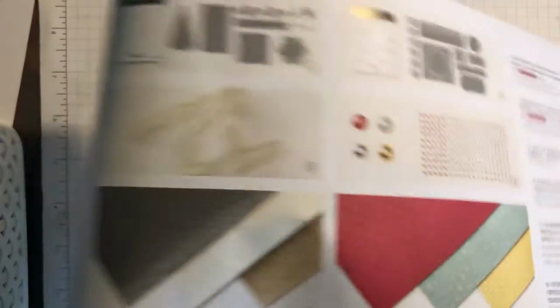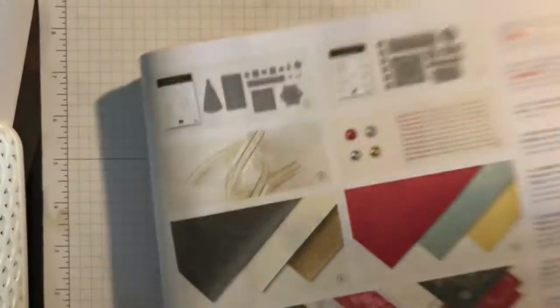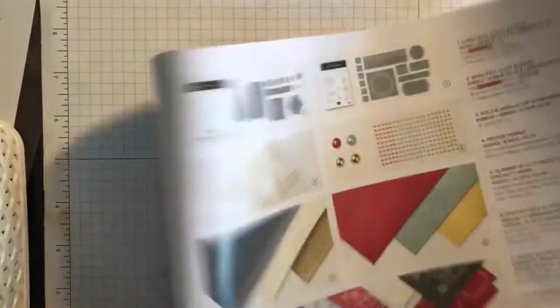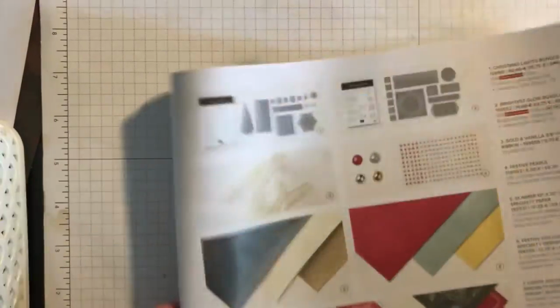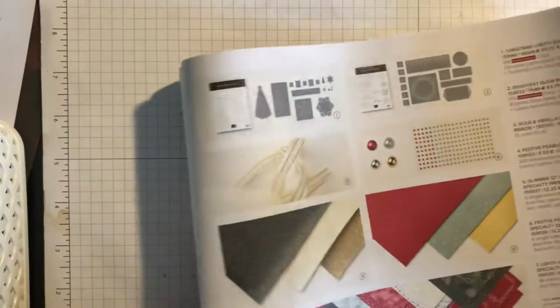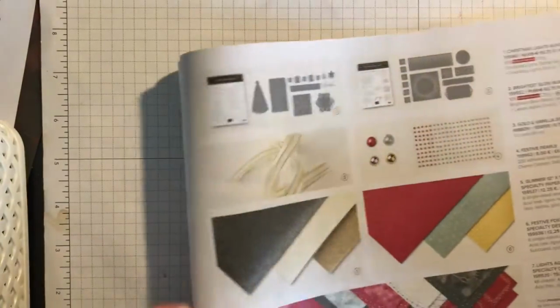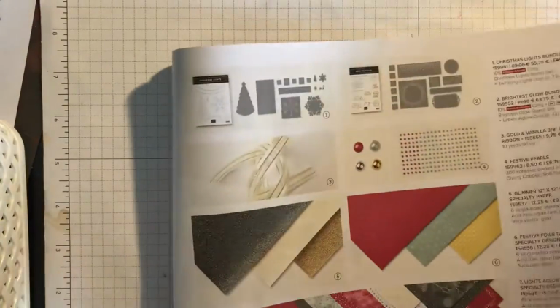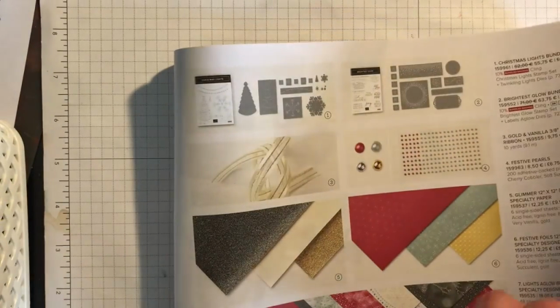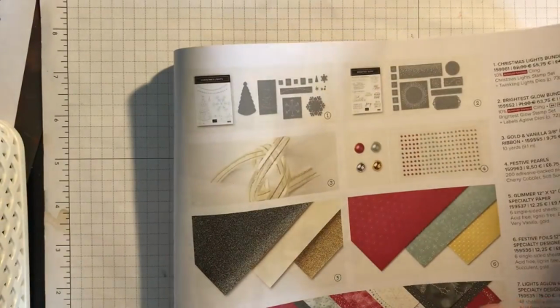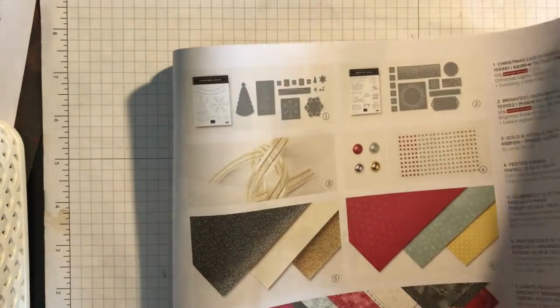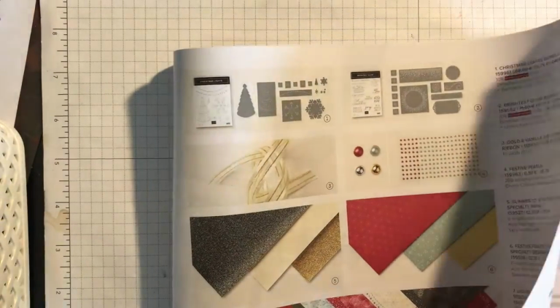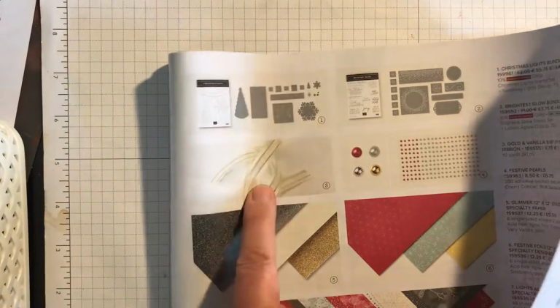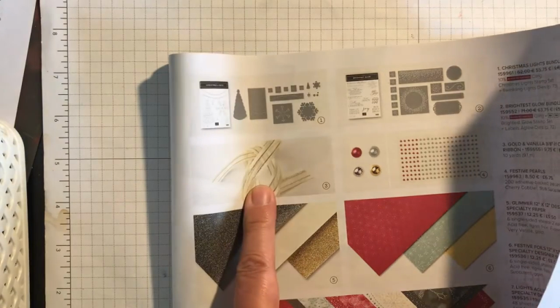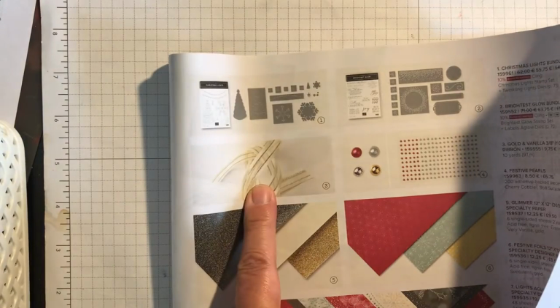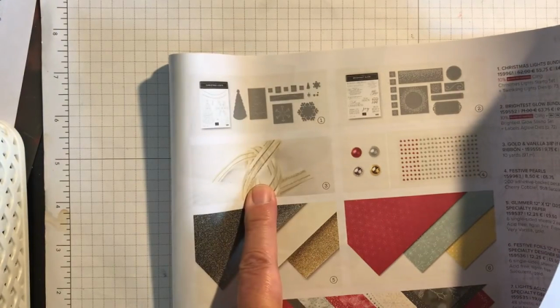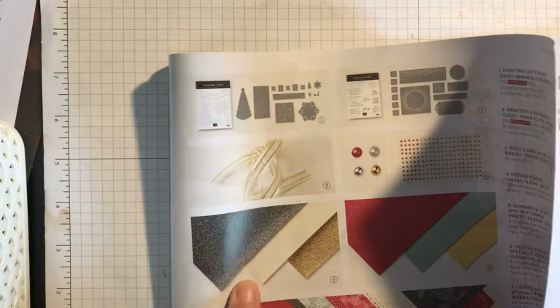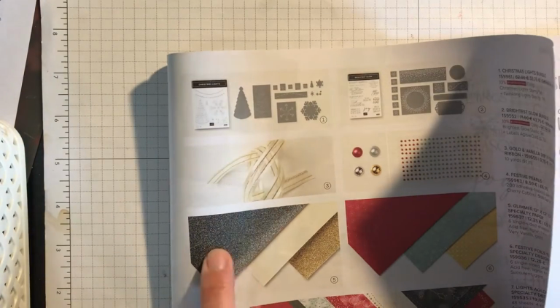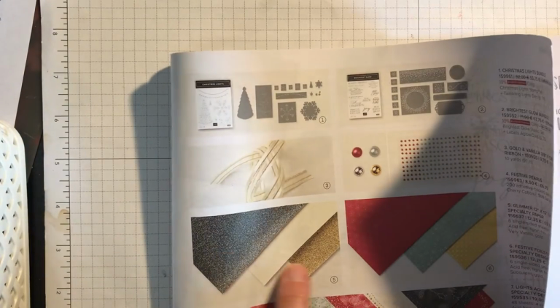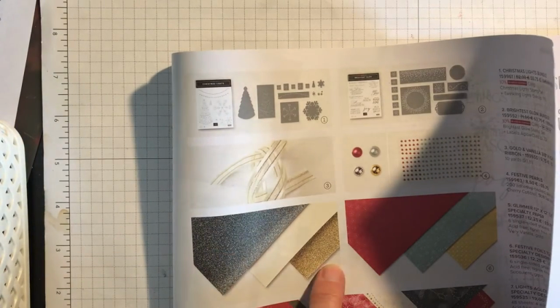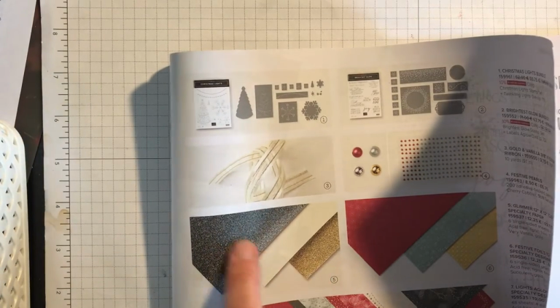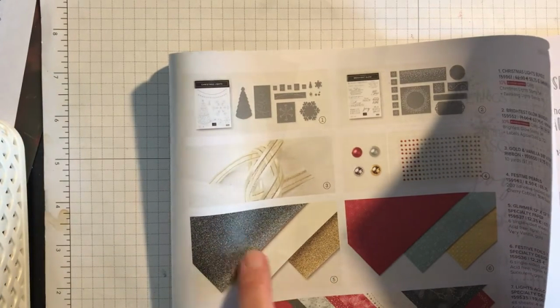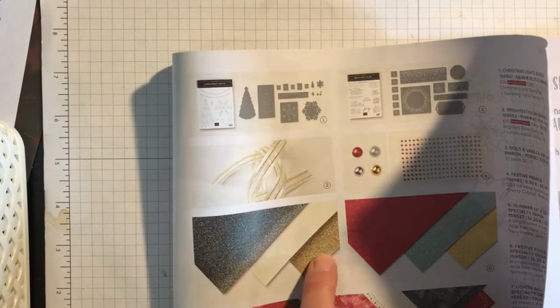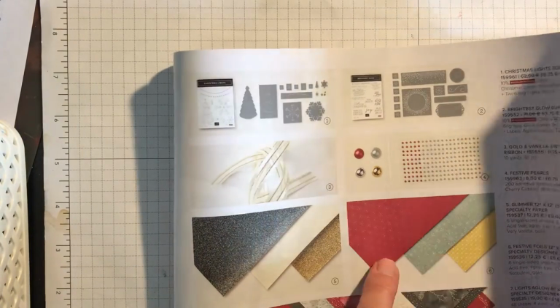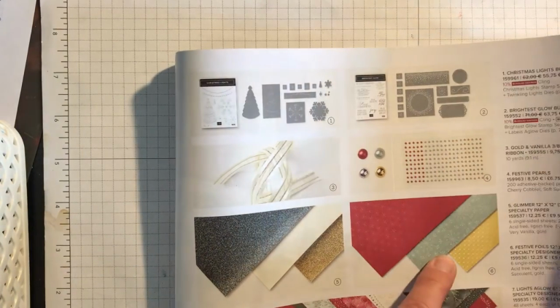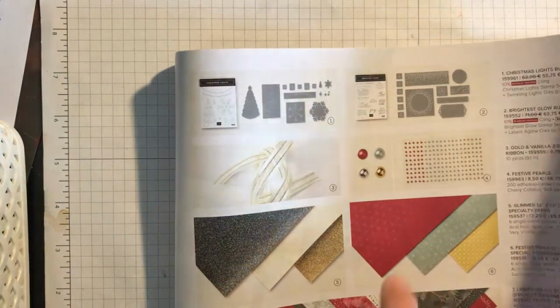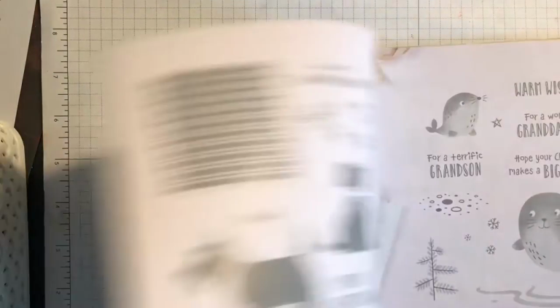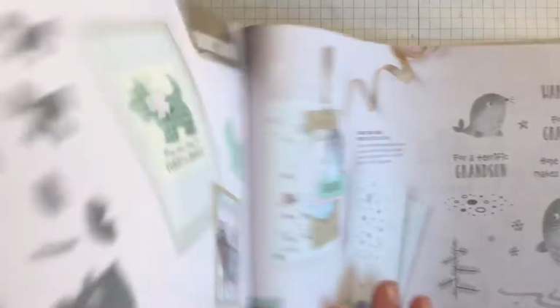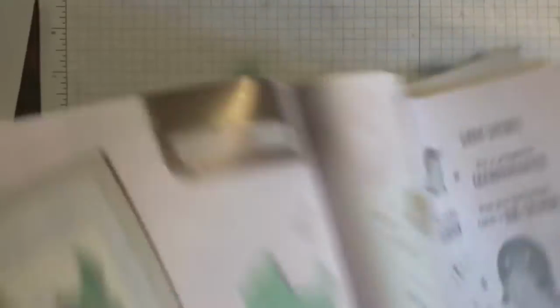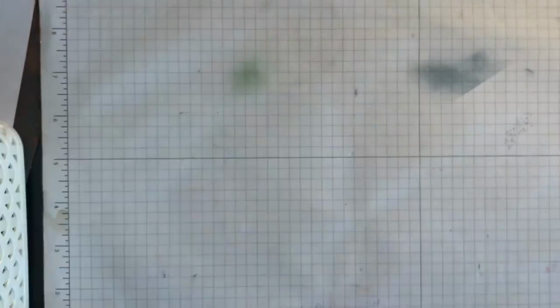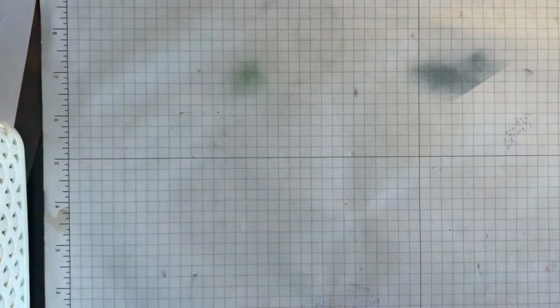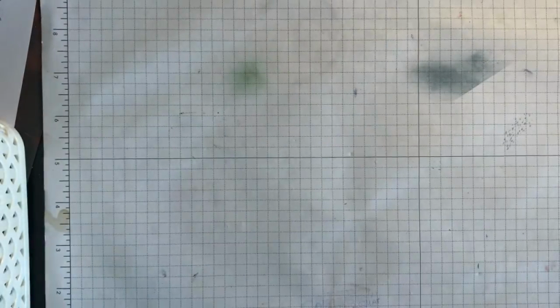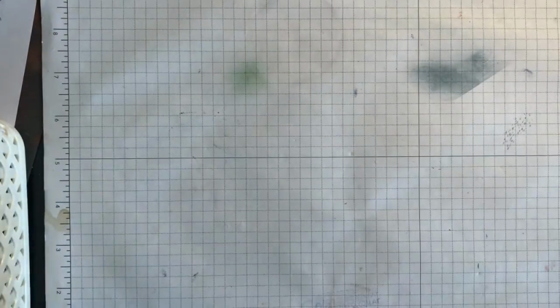I've got the stamp set, the sentiment set, and this is lovely ribbon as well. And this glimmer paper is really nice too, and the festive foils paper as well.